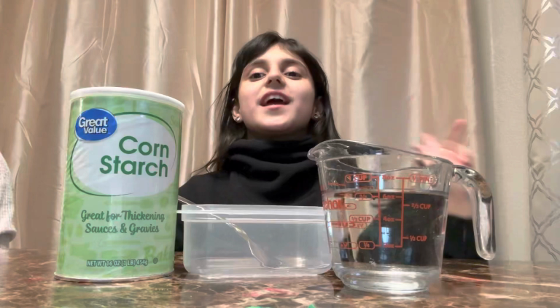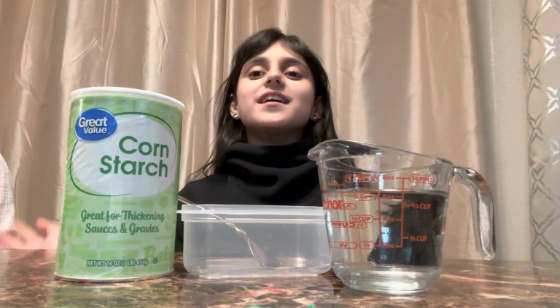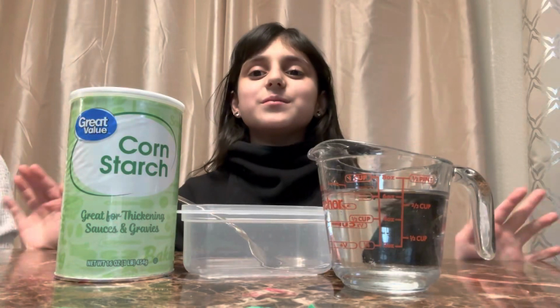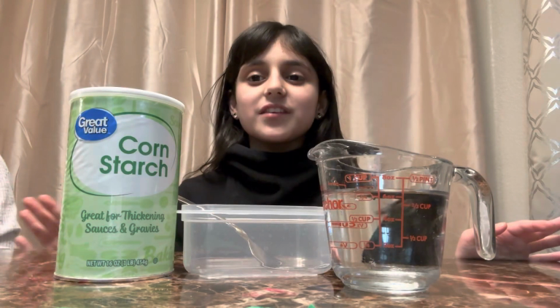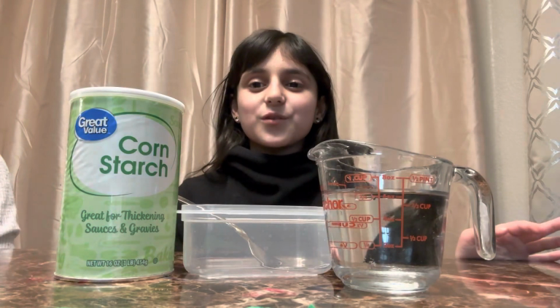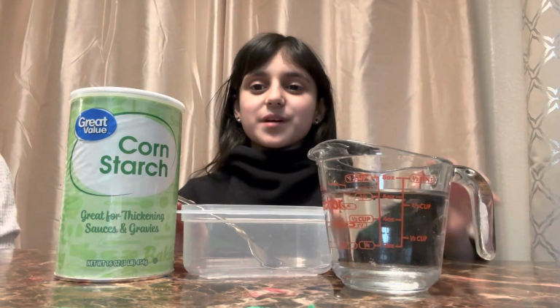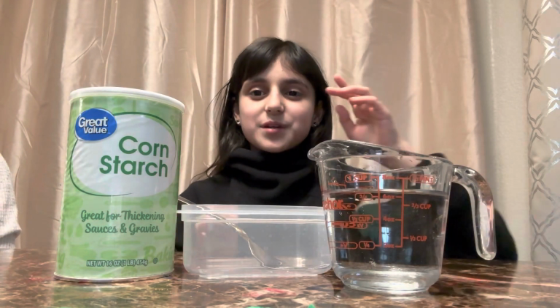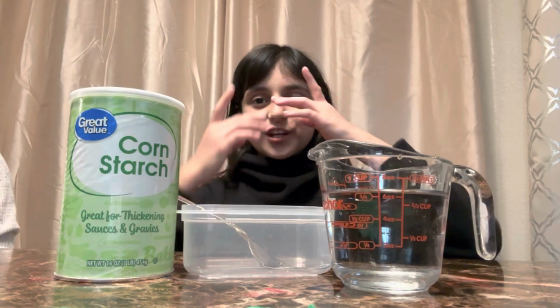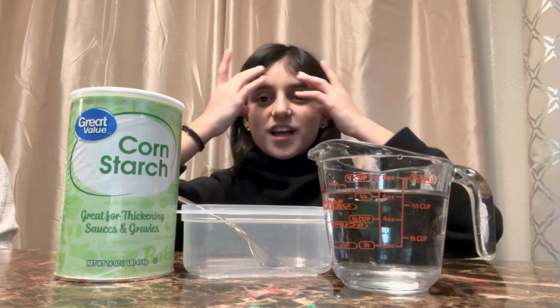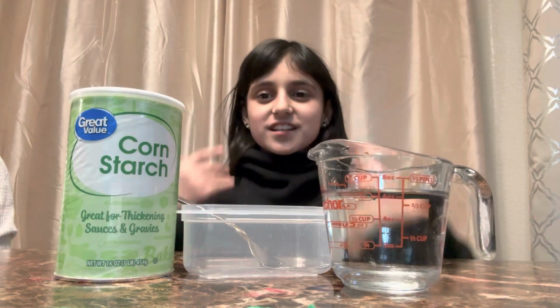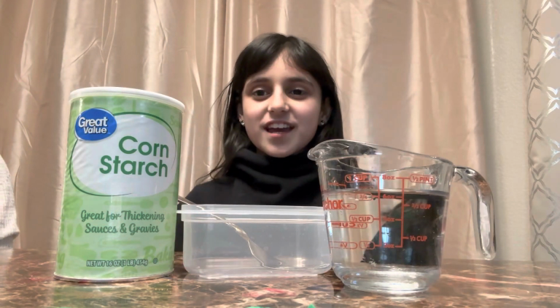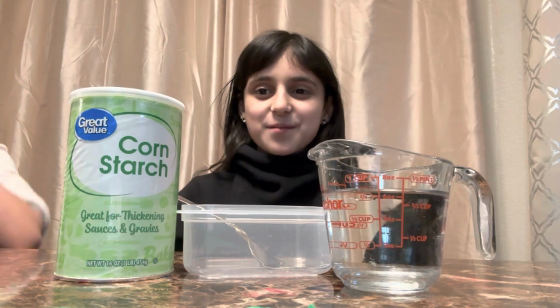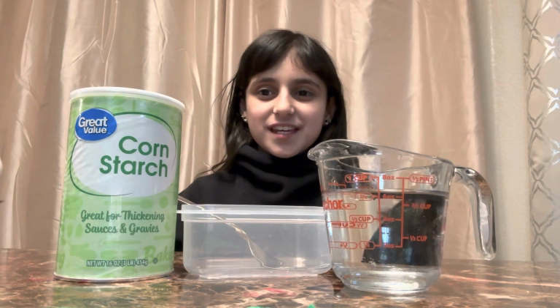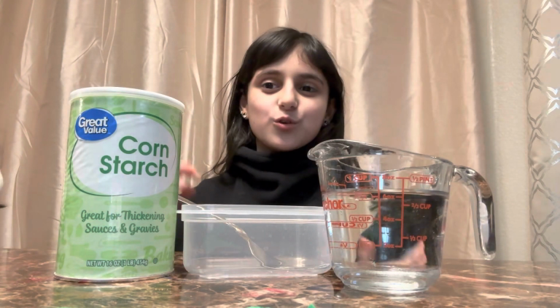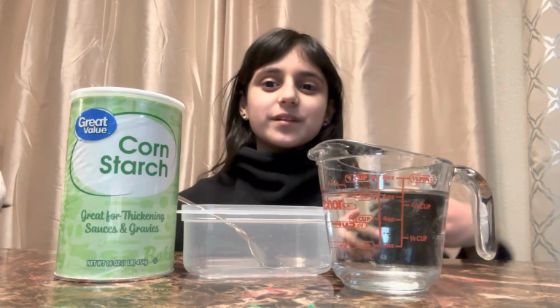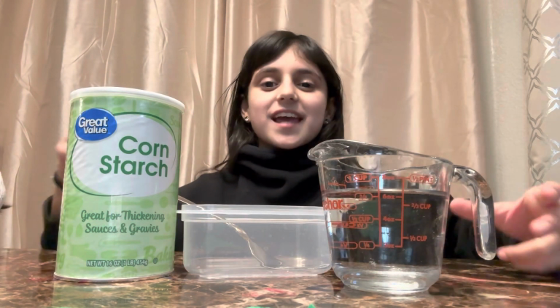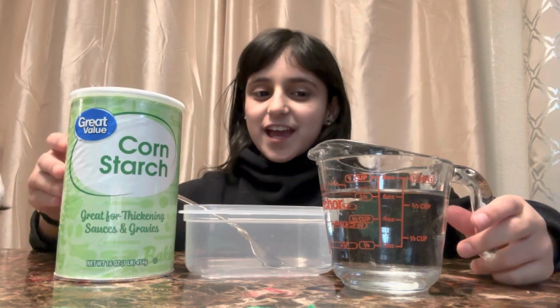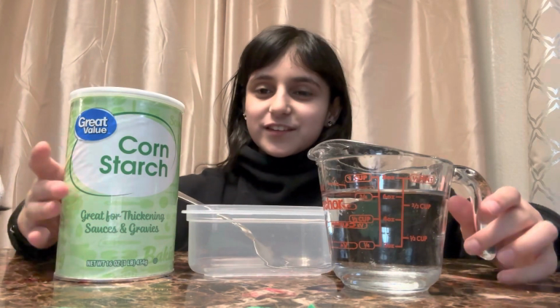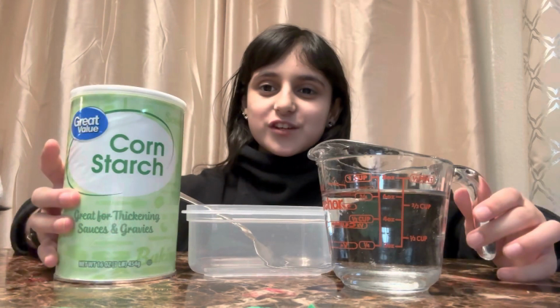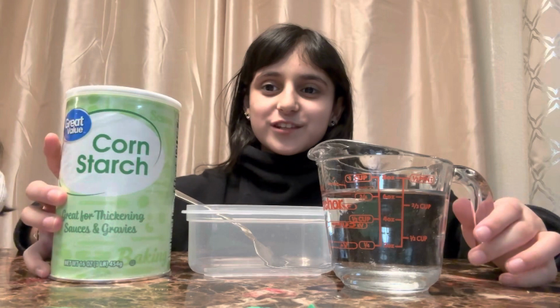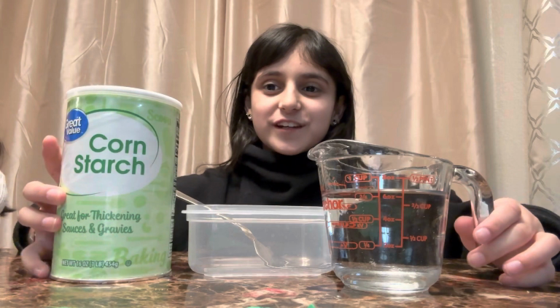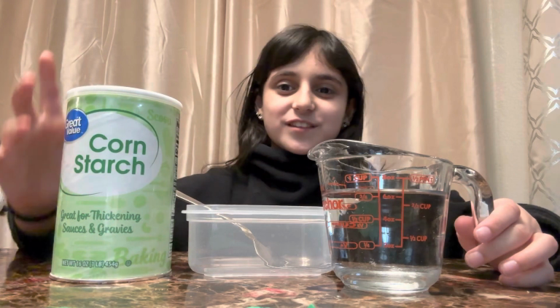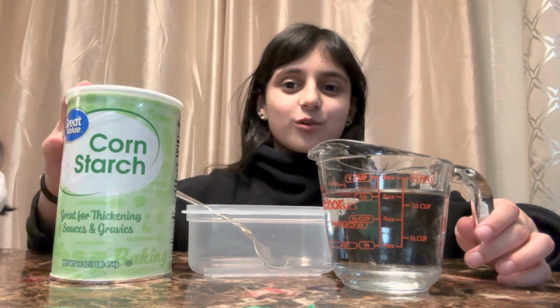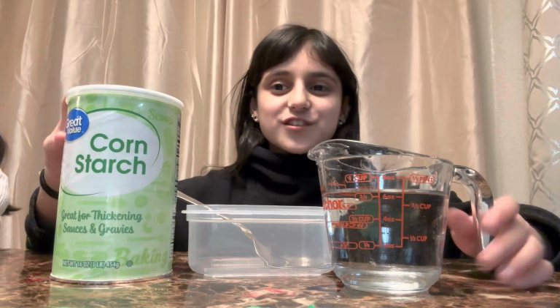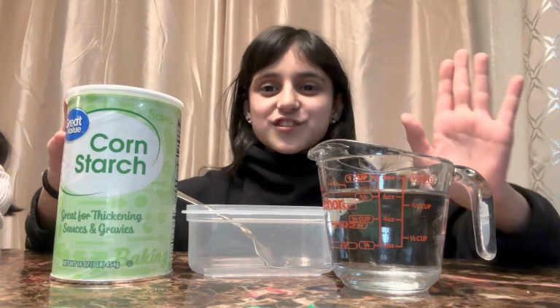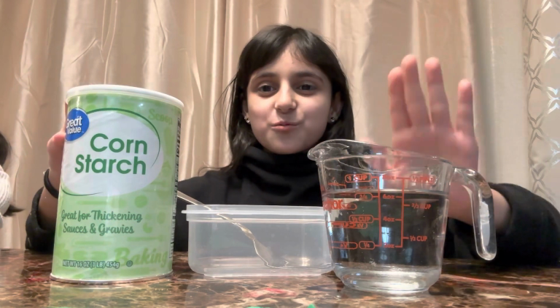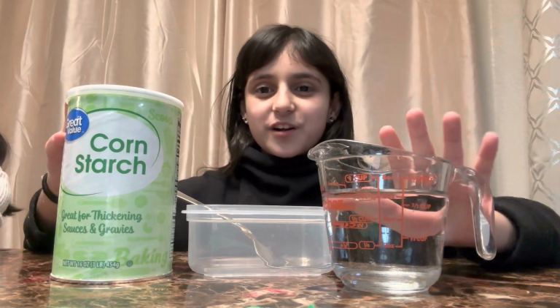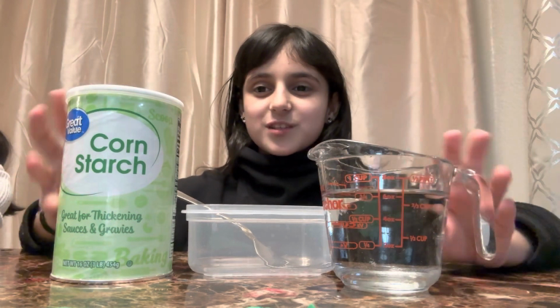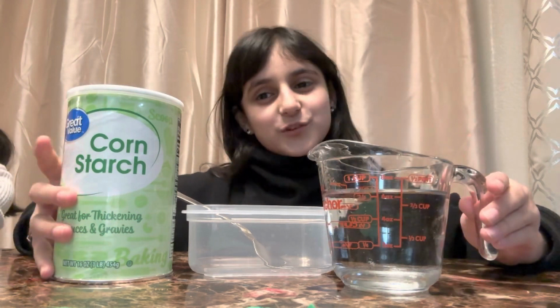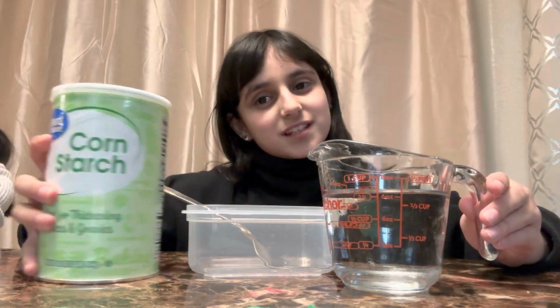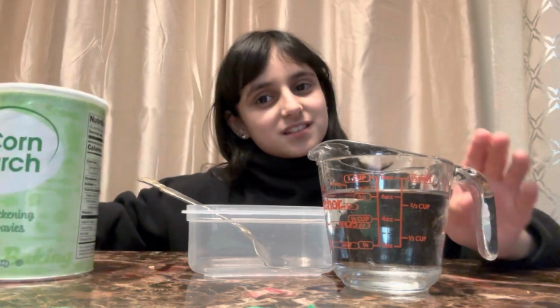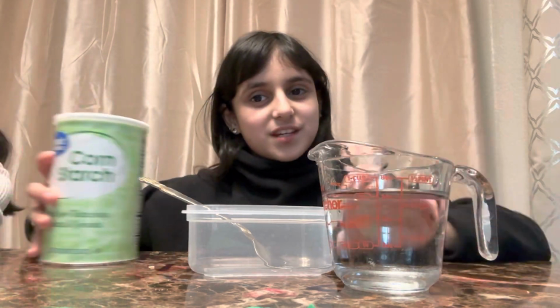Hey guys, it's Mia Da and welcome back to my channel. Today I'm making Oobleck and these are the ingredients: corn starch and water. It's really easy to make.